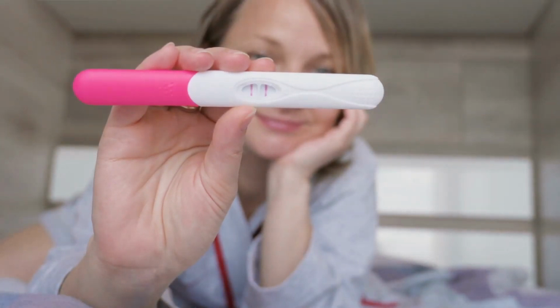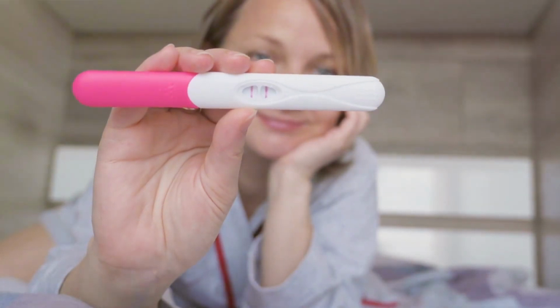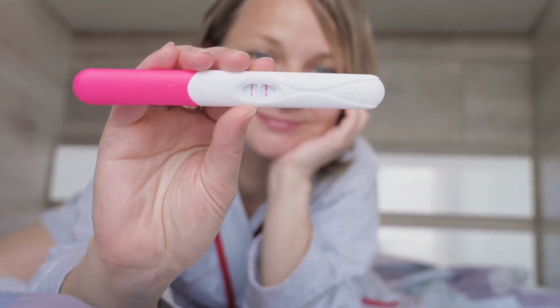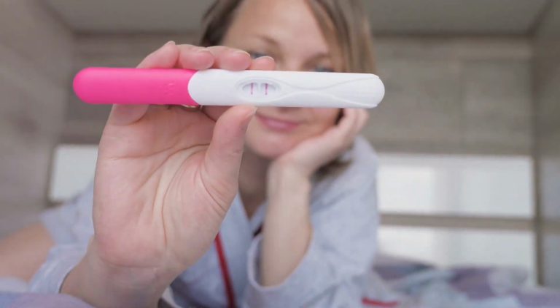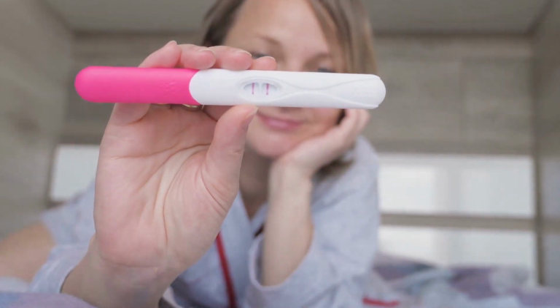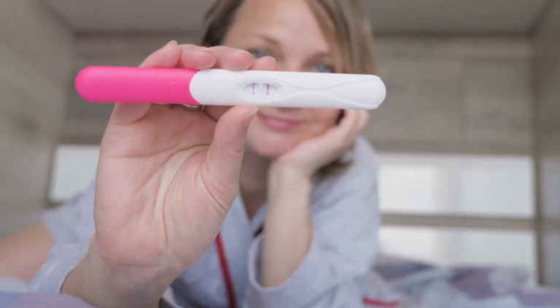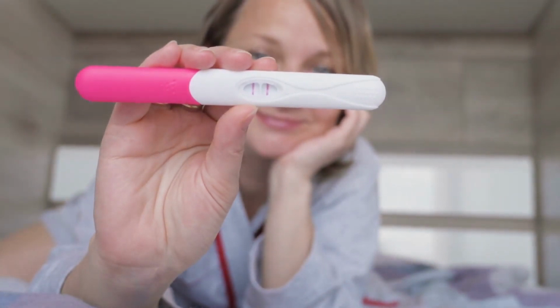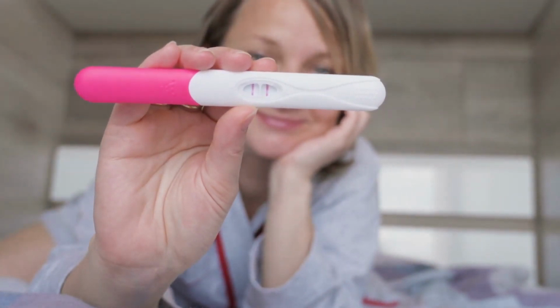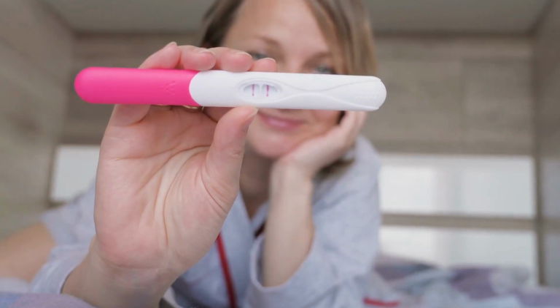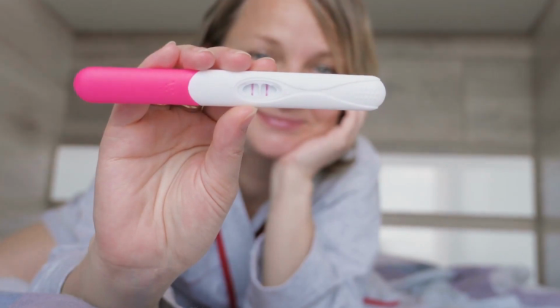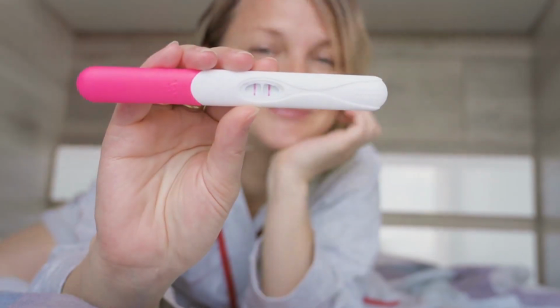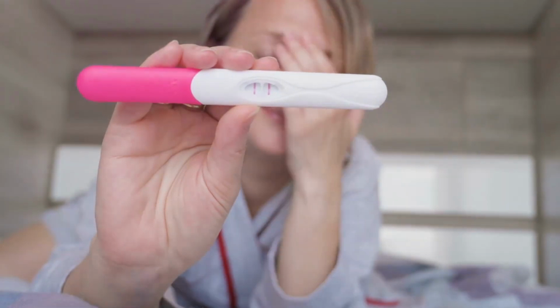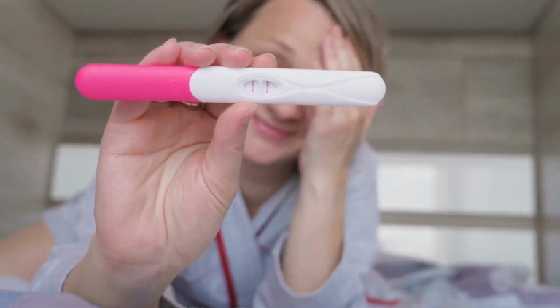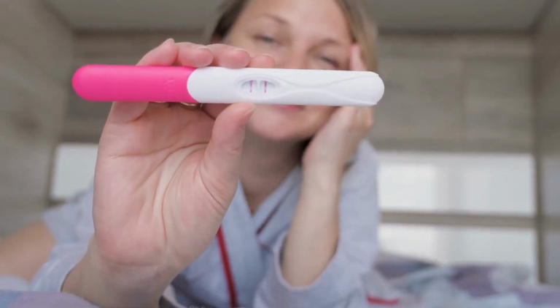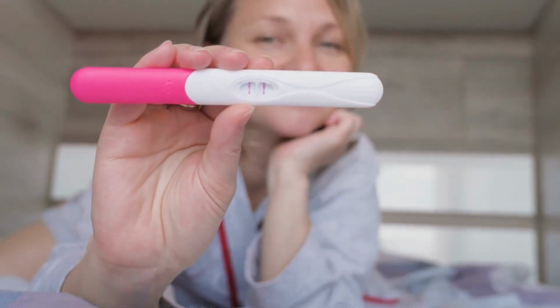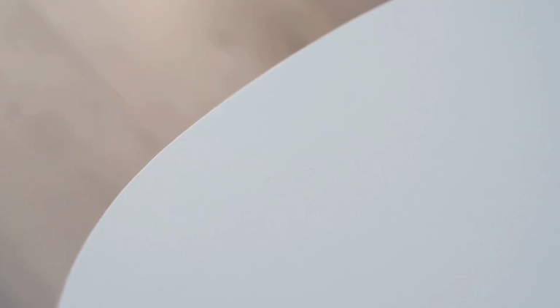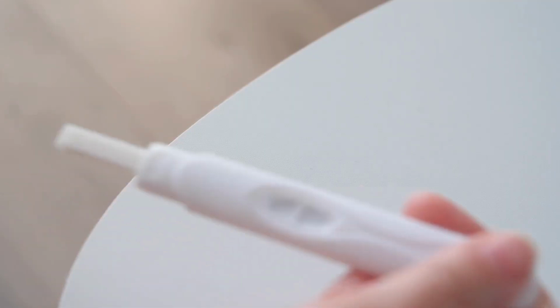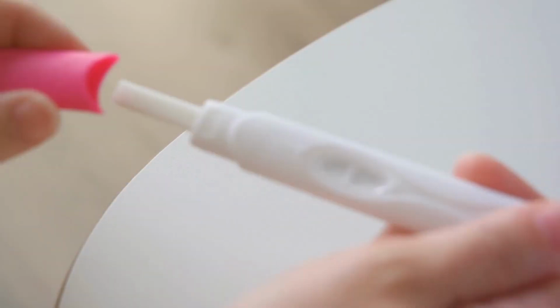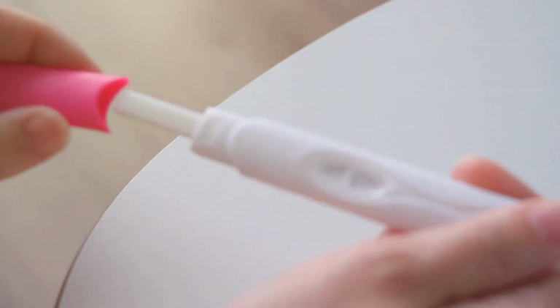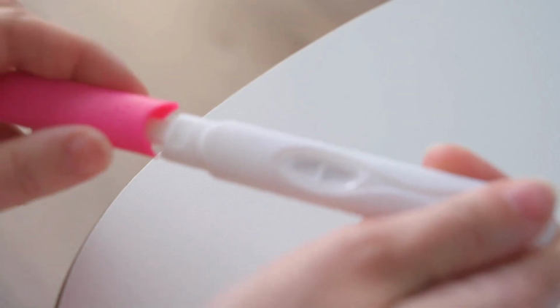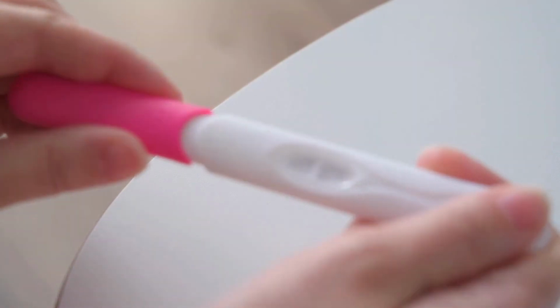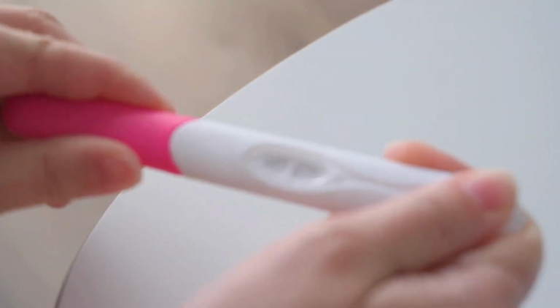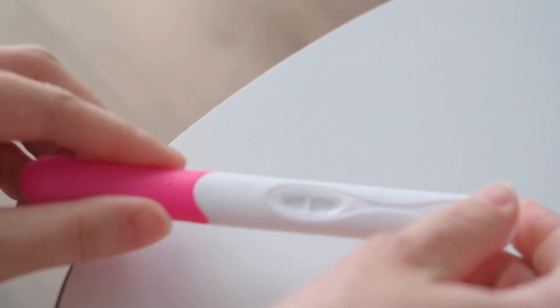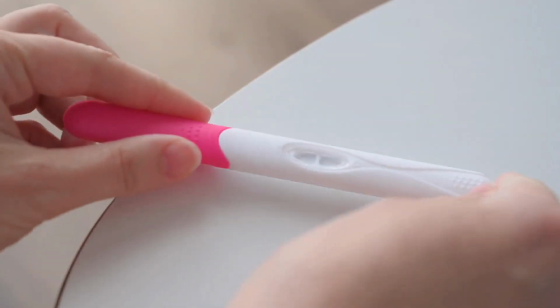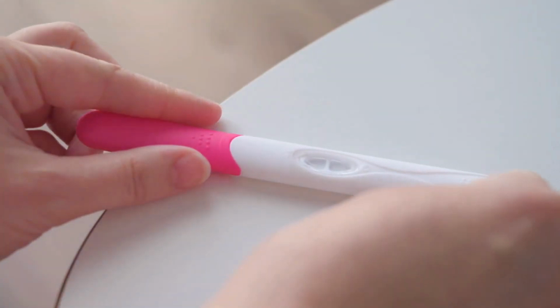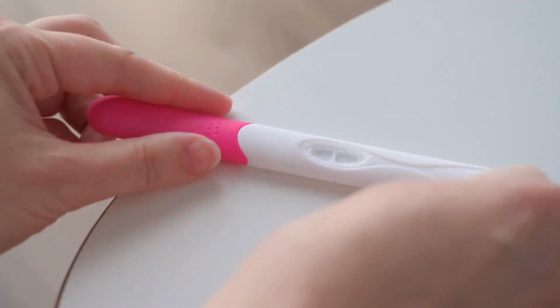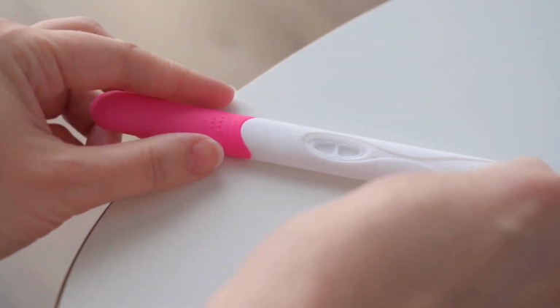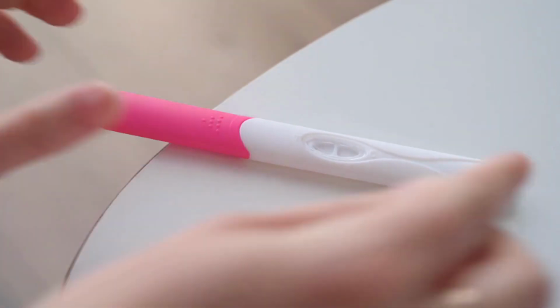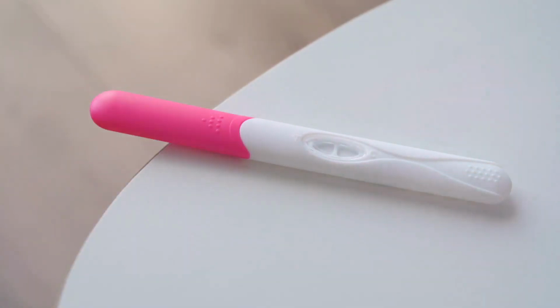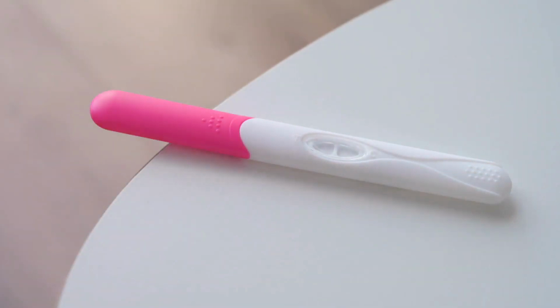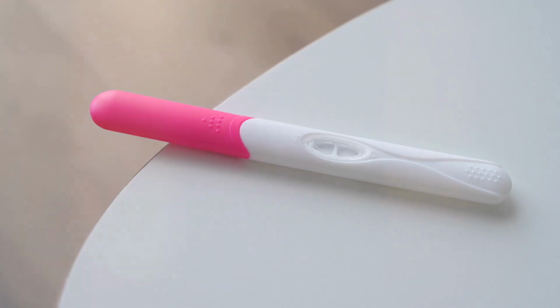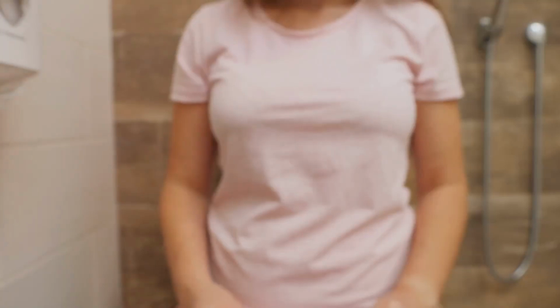Now, how does a pregnancy test detect this superstar hormone? Well, when you urinate on the absorbent end of the pregnancy test, the urine travels up the stick to a section containing special antibodies. These antibodies are like bouncers at a club, specifically trained to spot HCG.